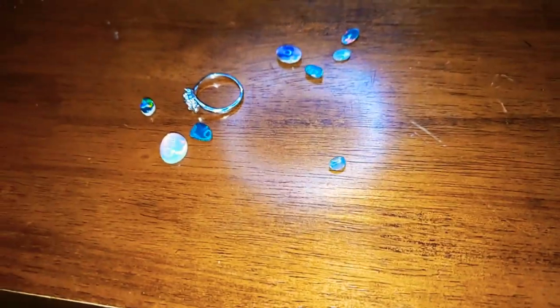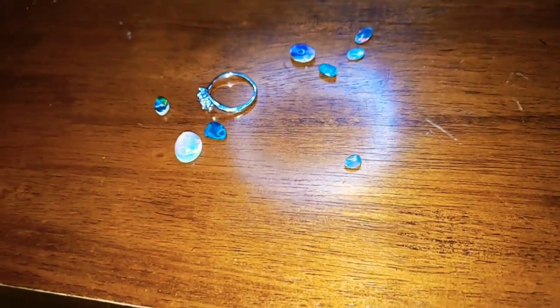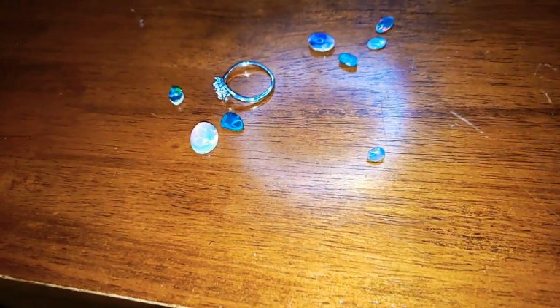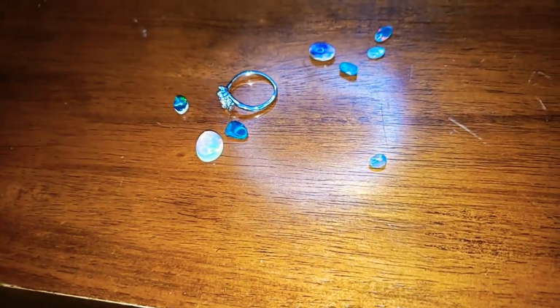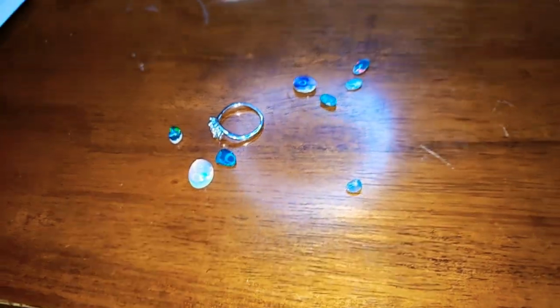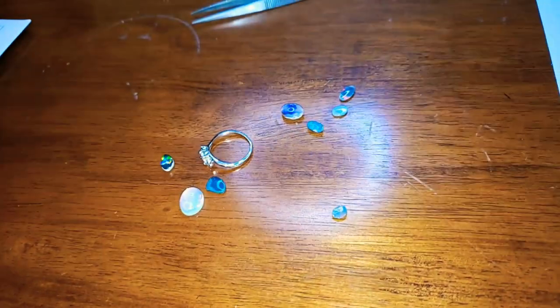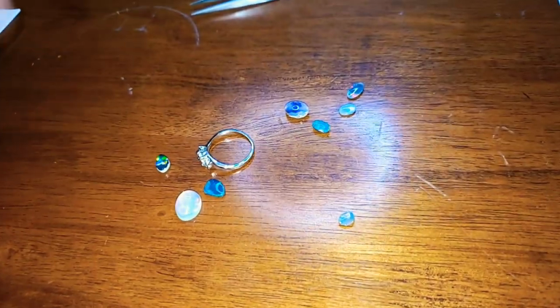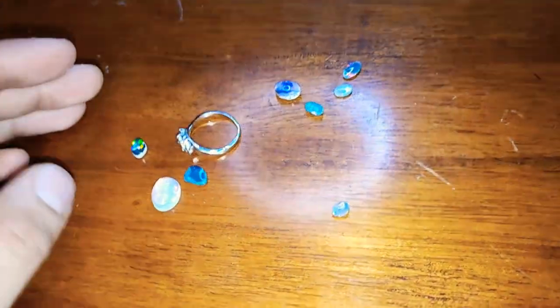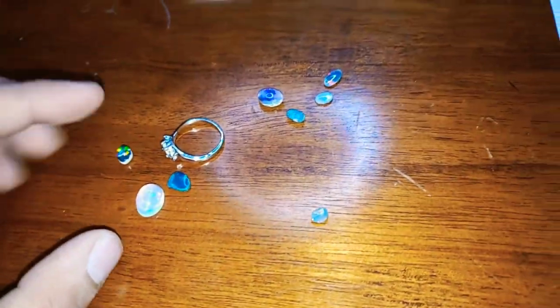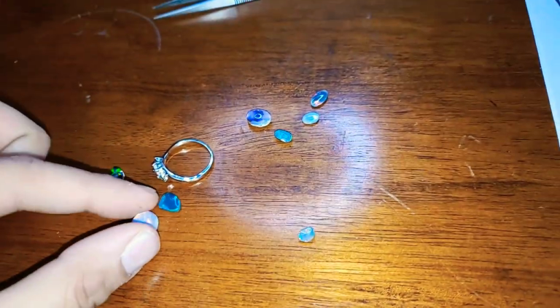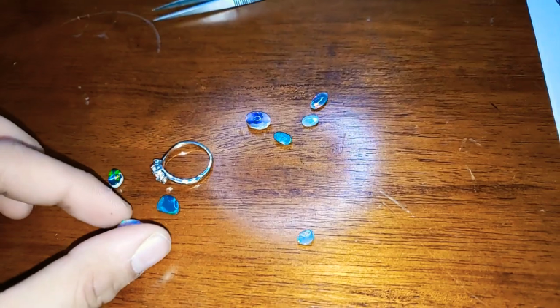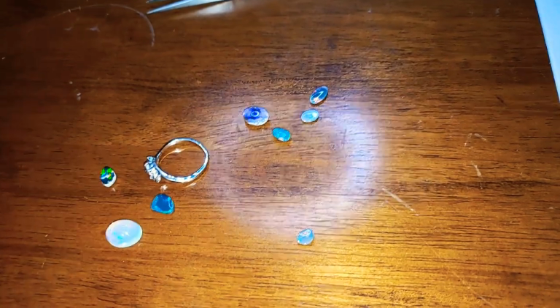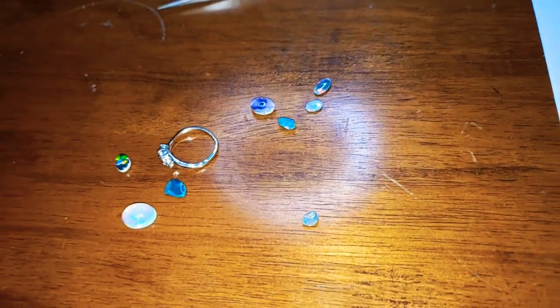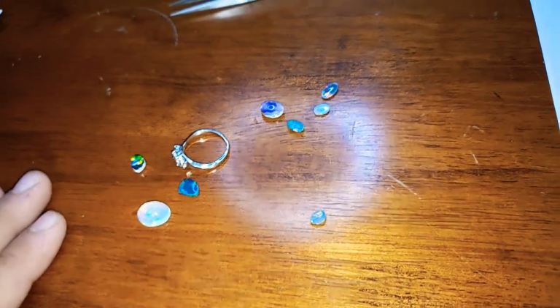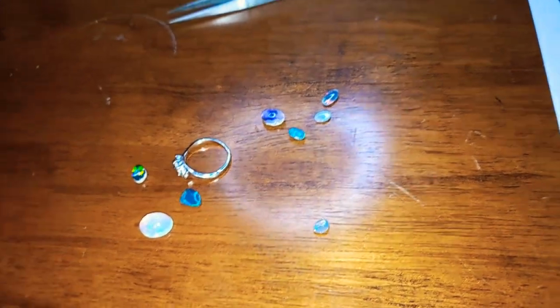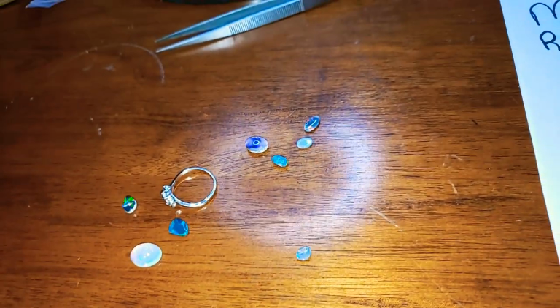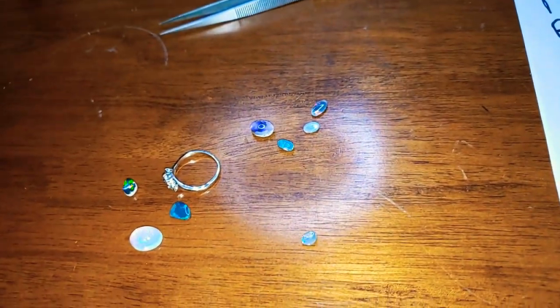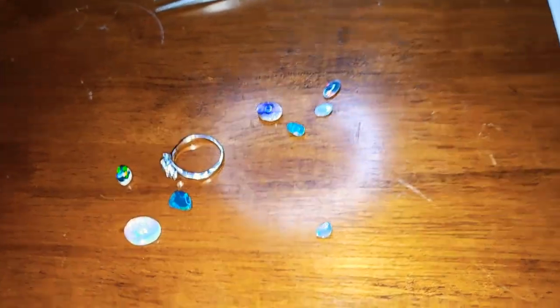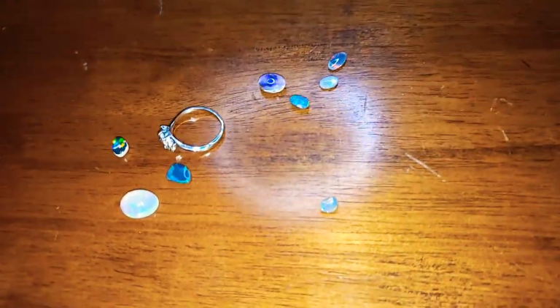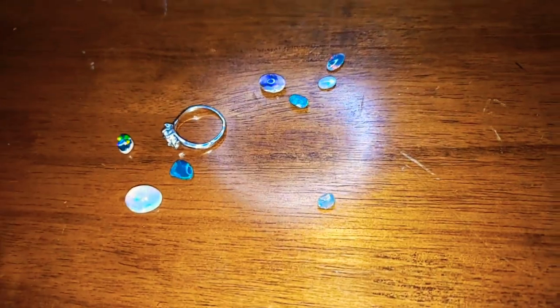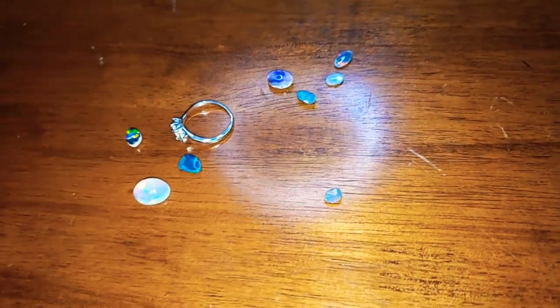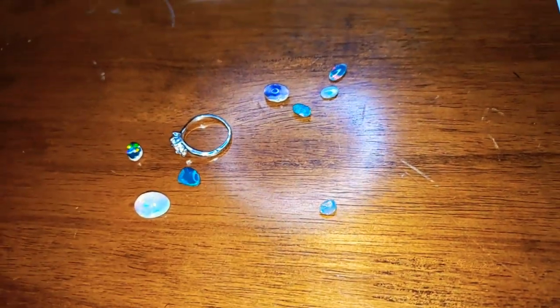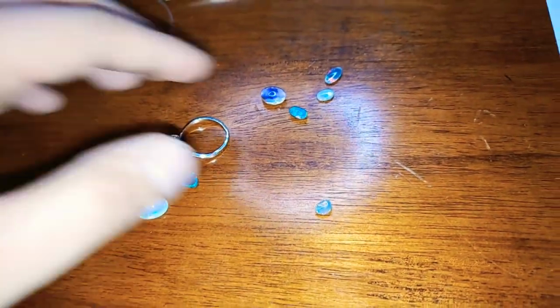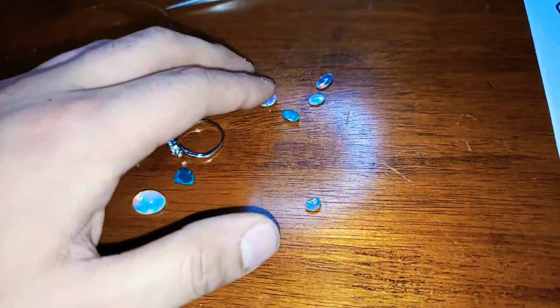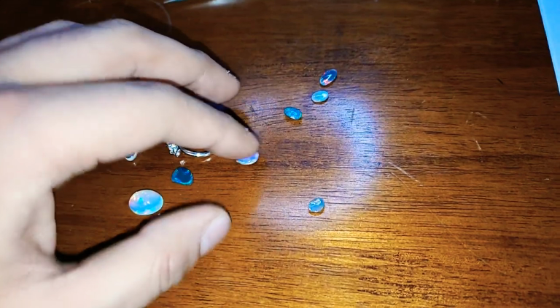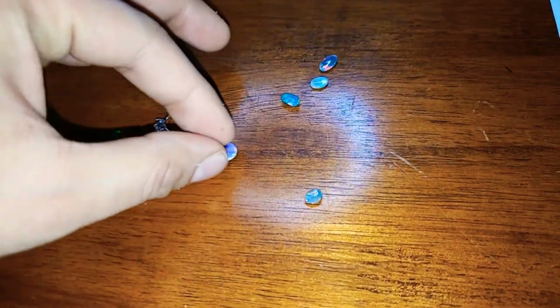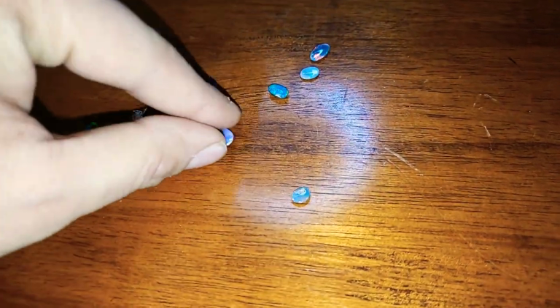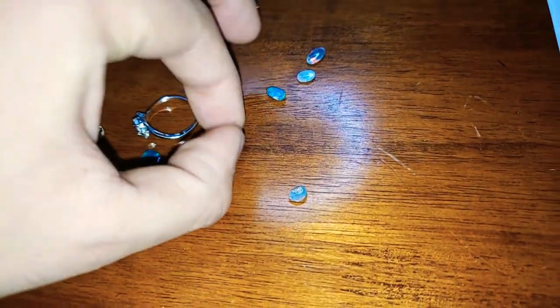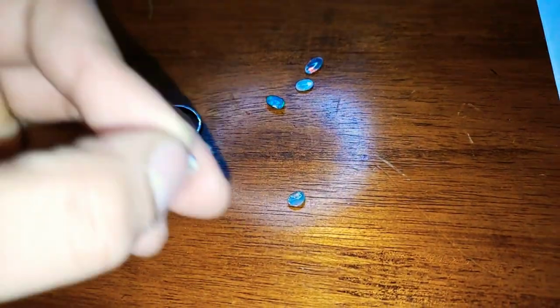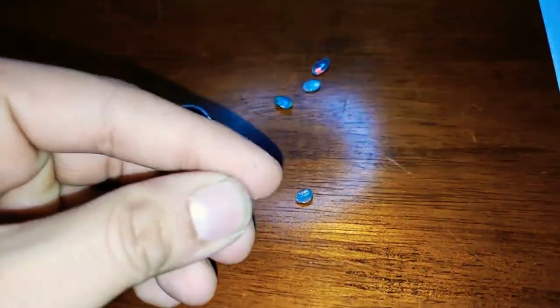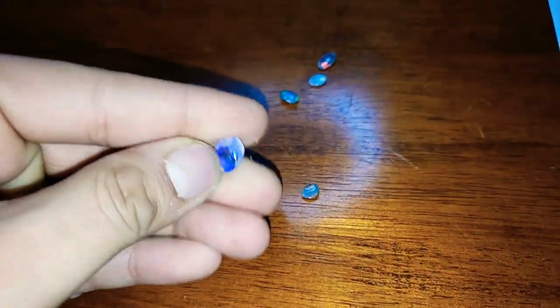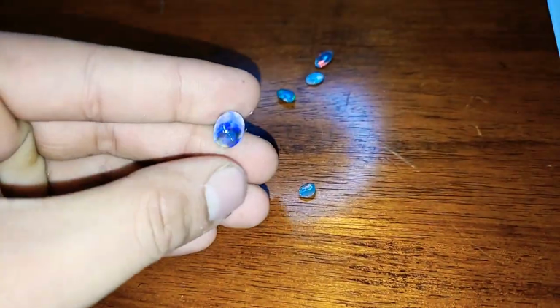We have some stones from Australia, we have some stones from Wello in Ethiopia, we have some stones from Weigolteno in Ethiopia, and we have a stone from Peru.